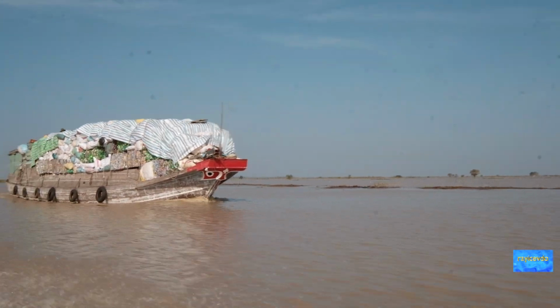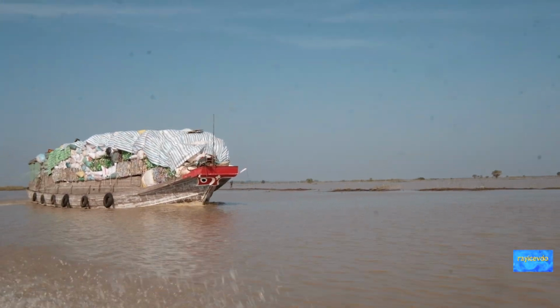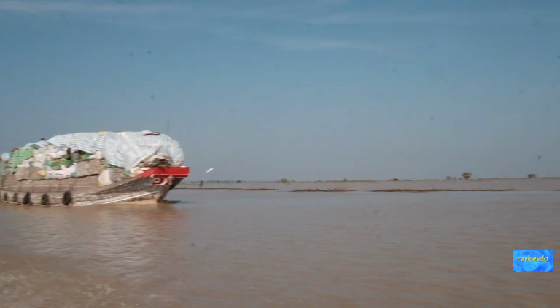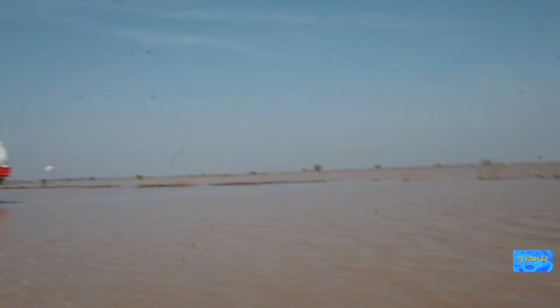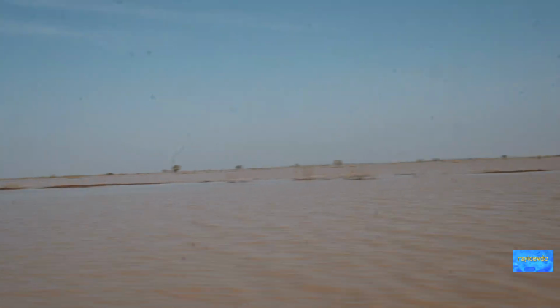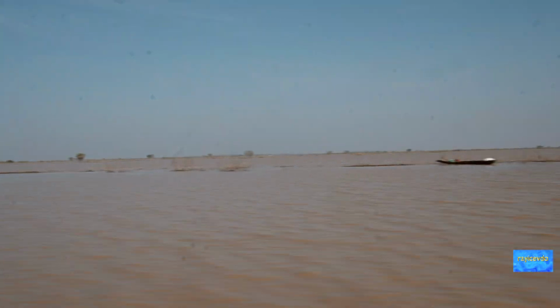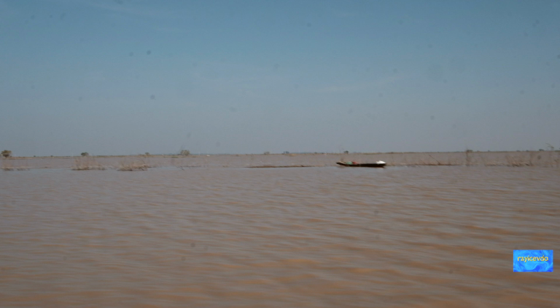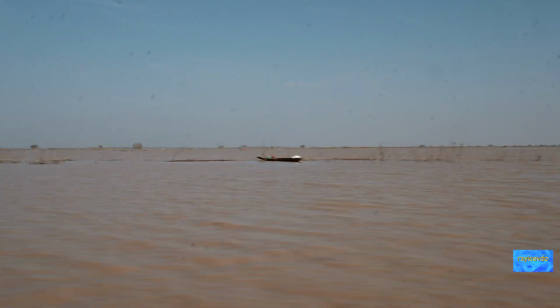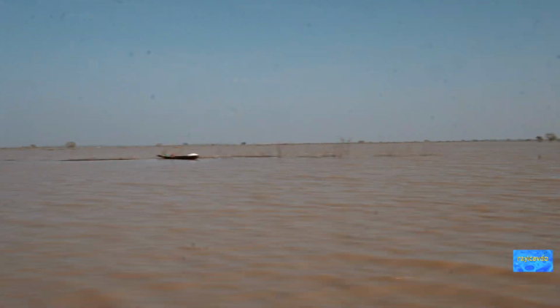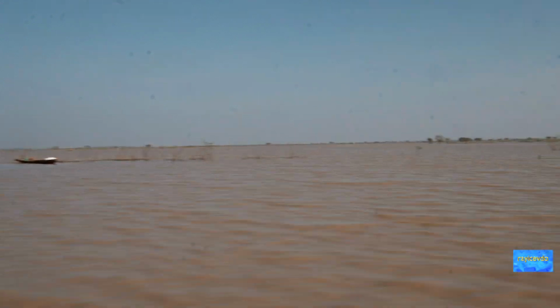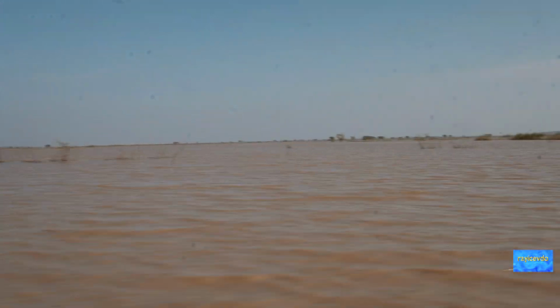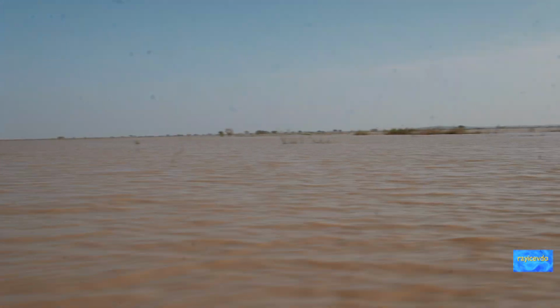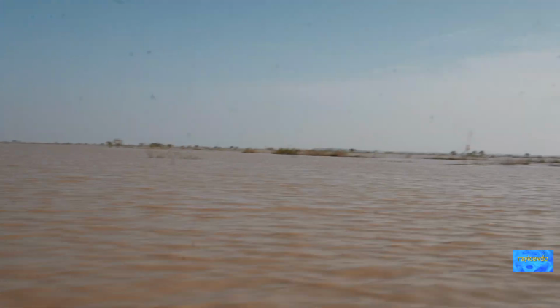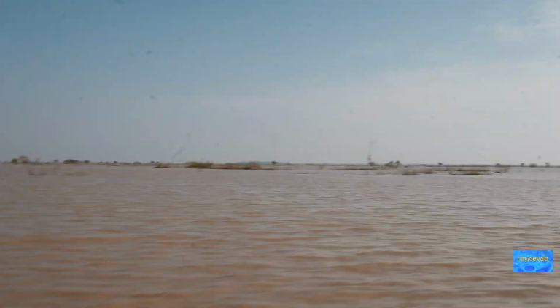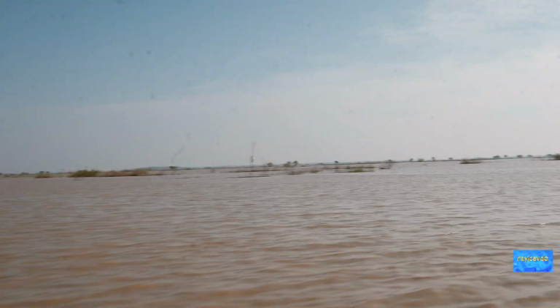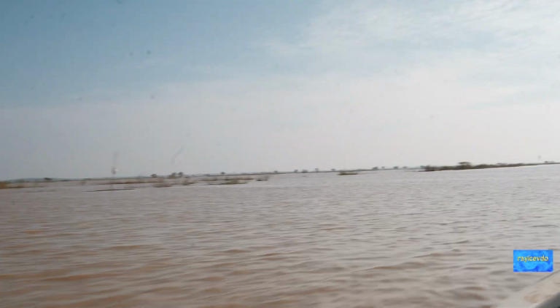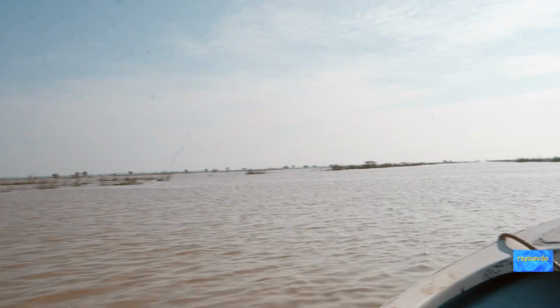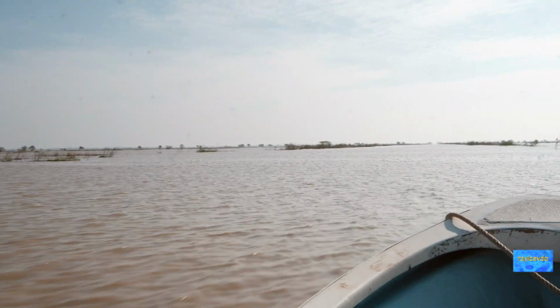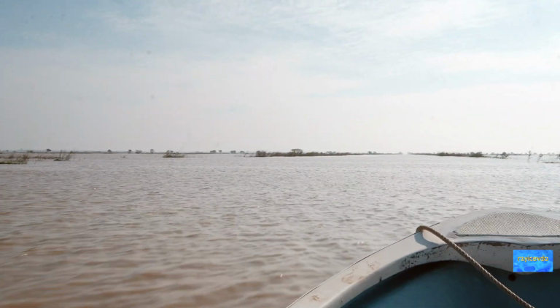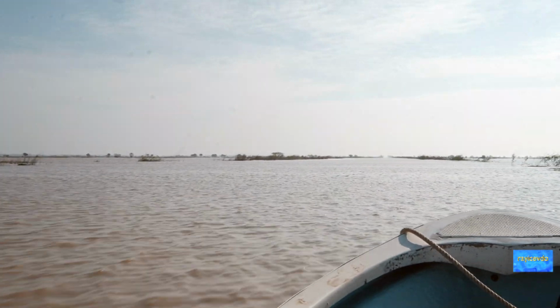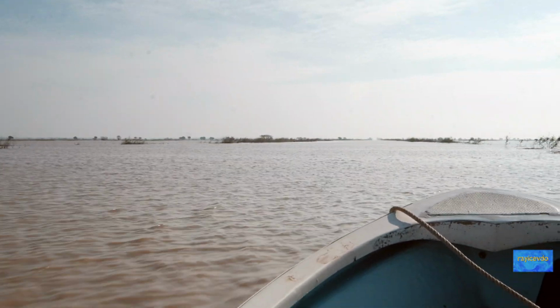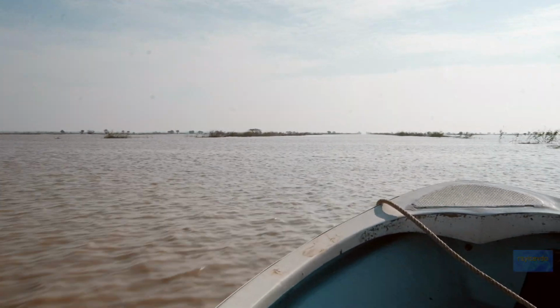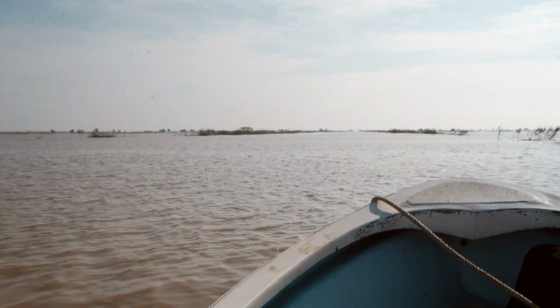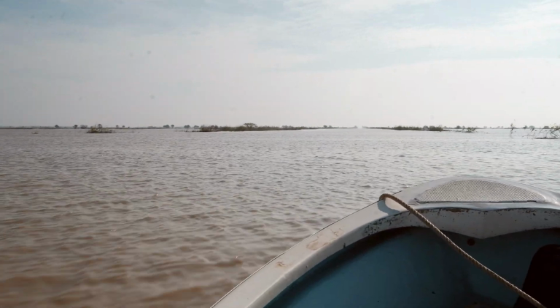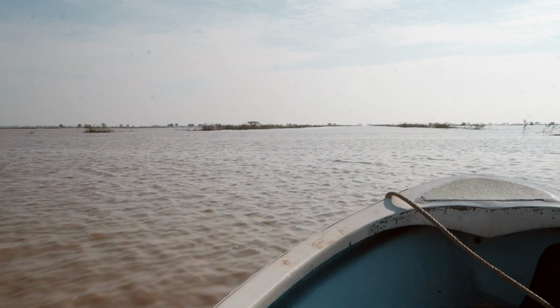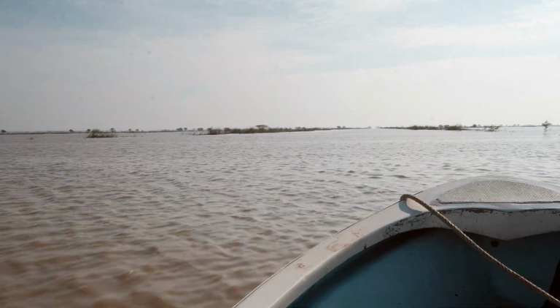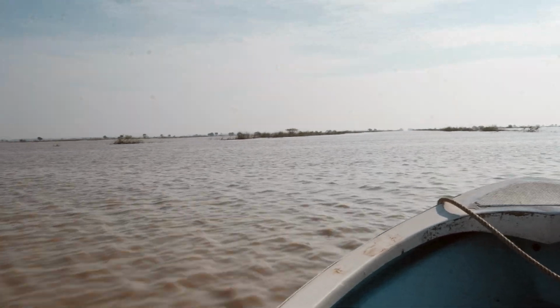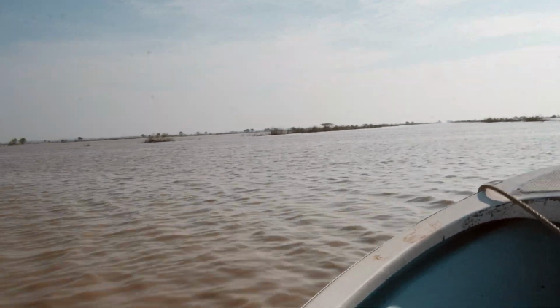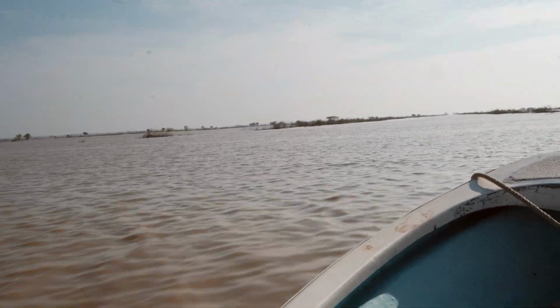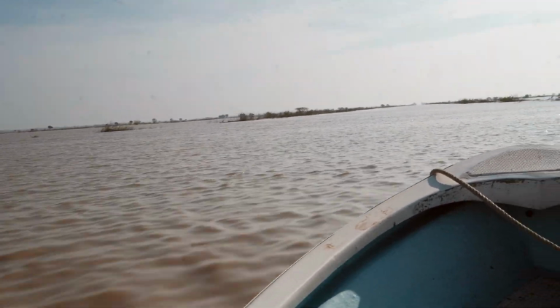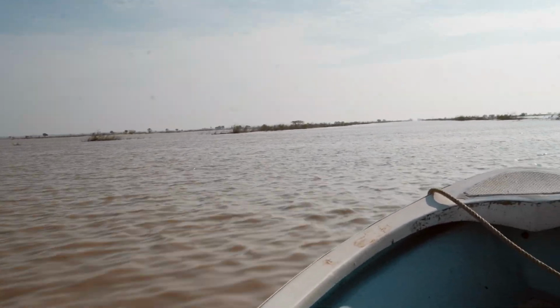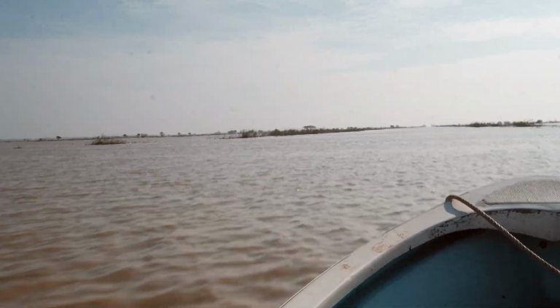Look at all that. All this land is flooded out there — this is the Delta area of the mighty Mekong River.